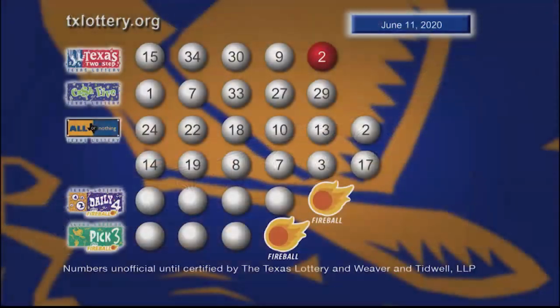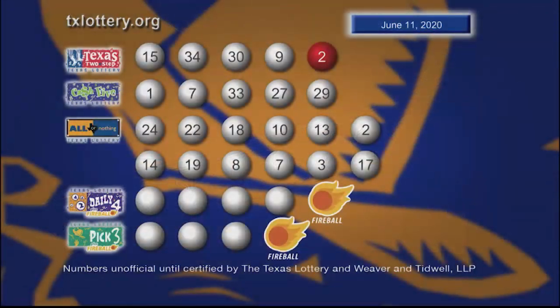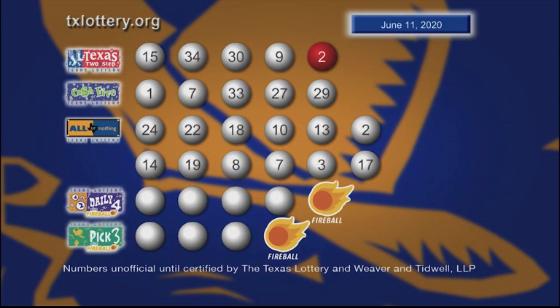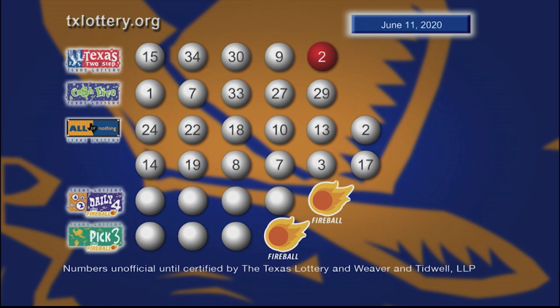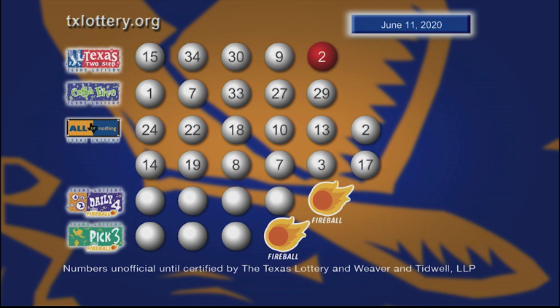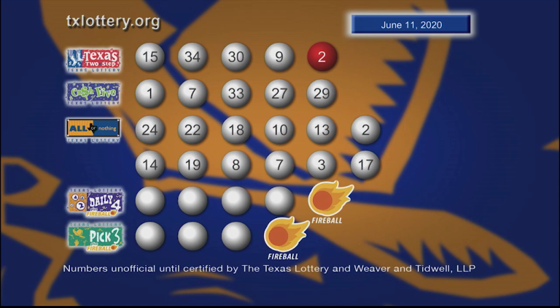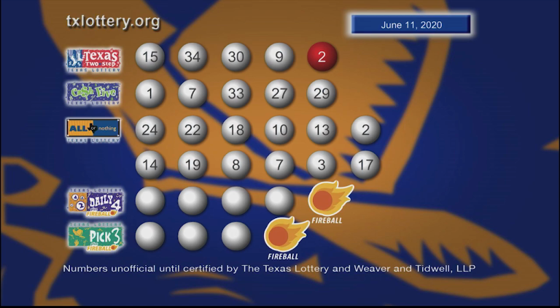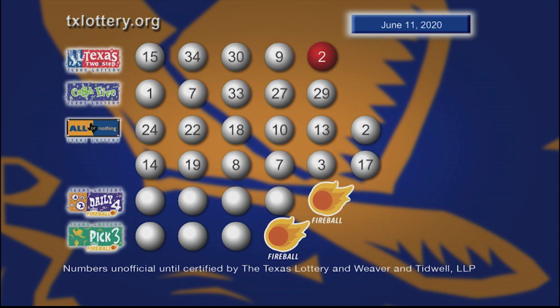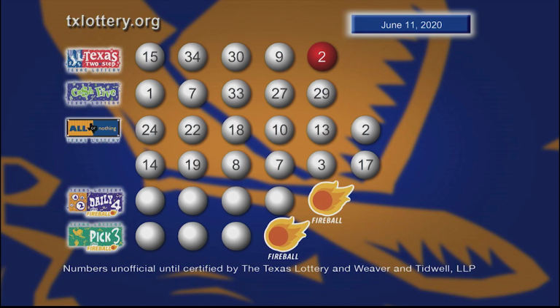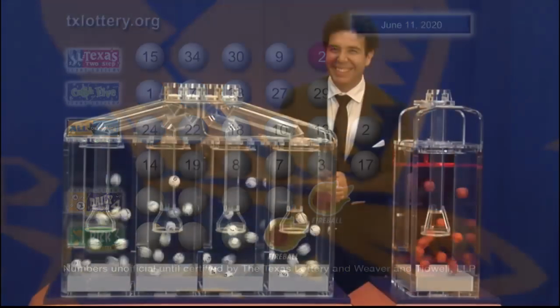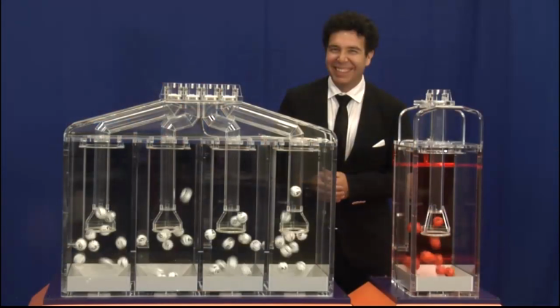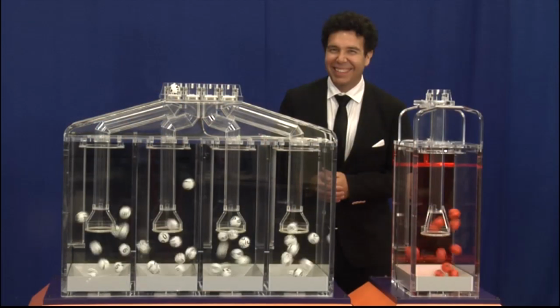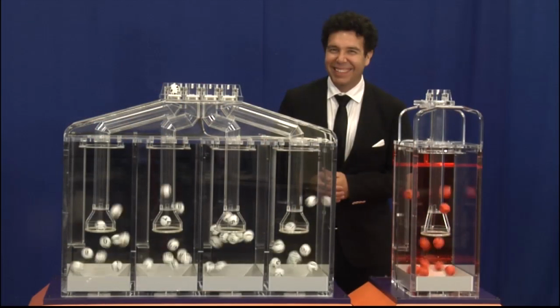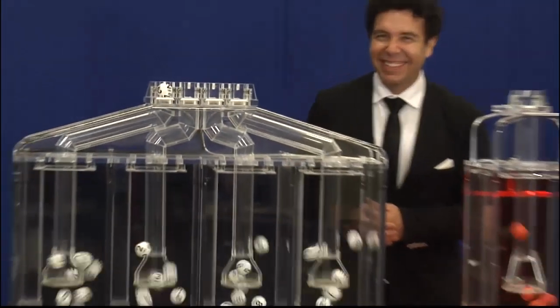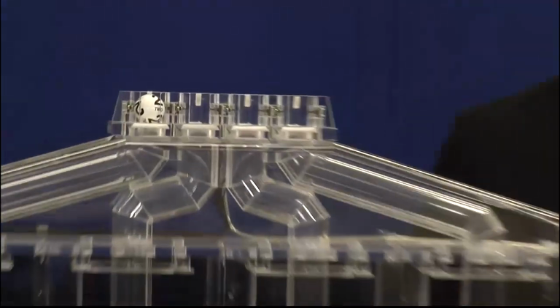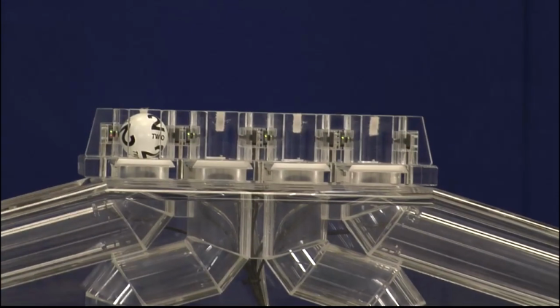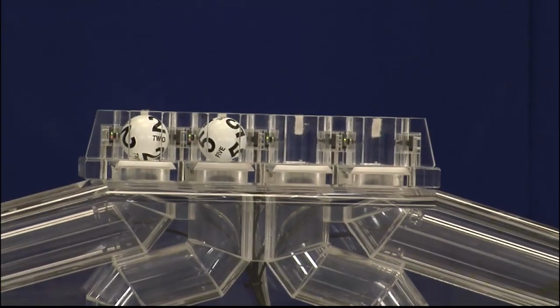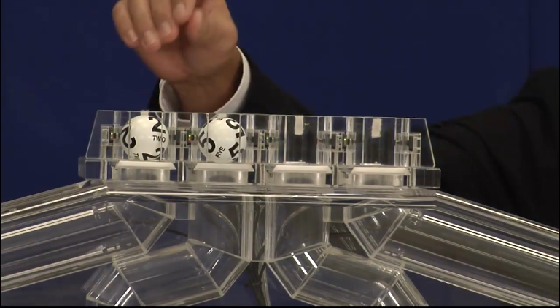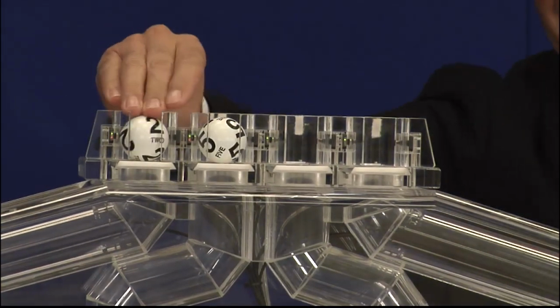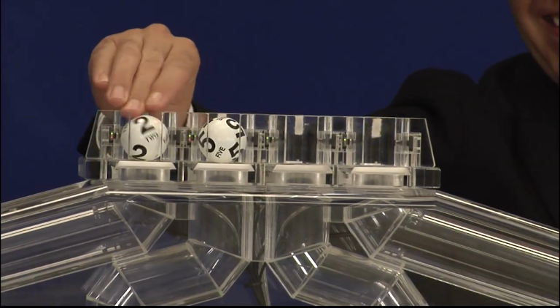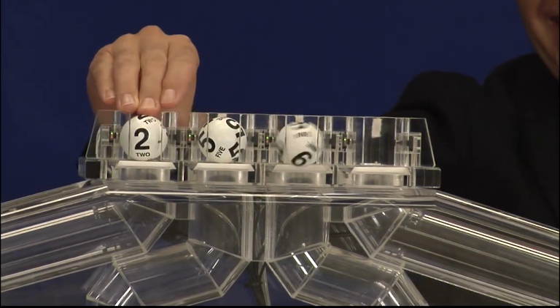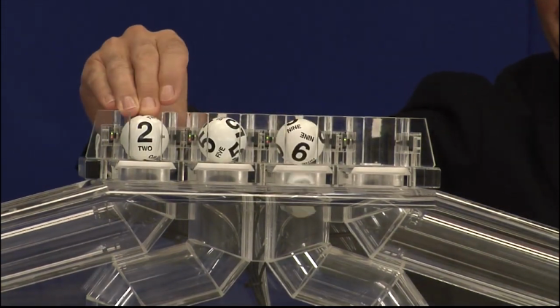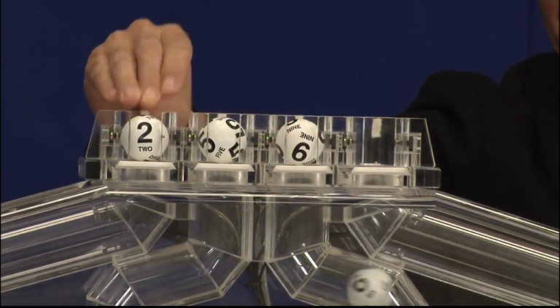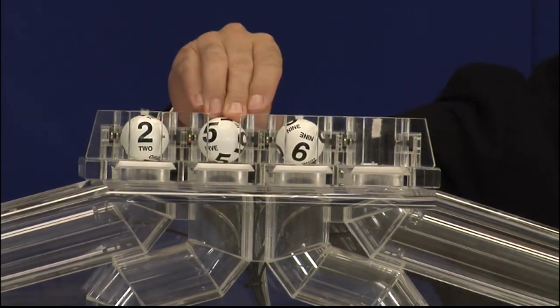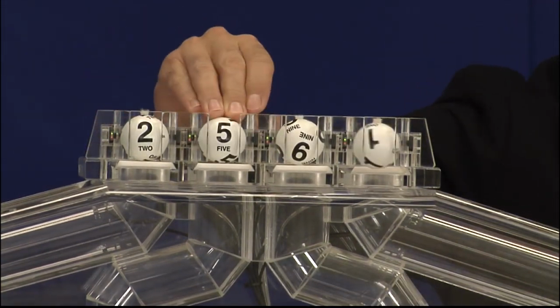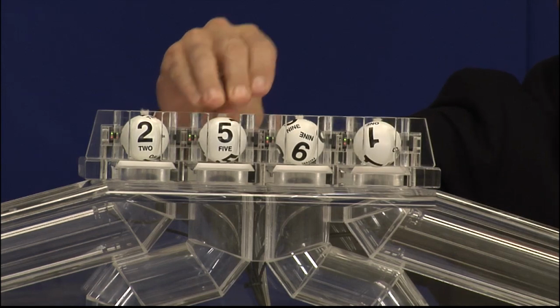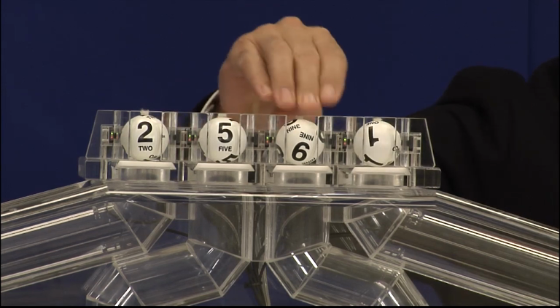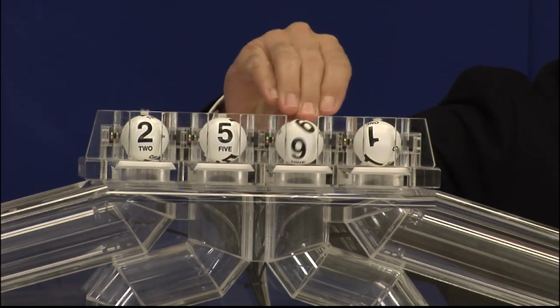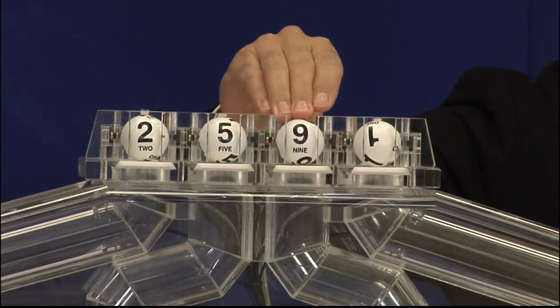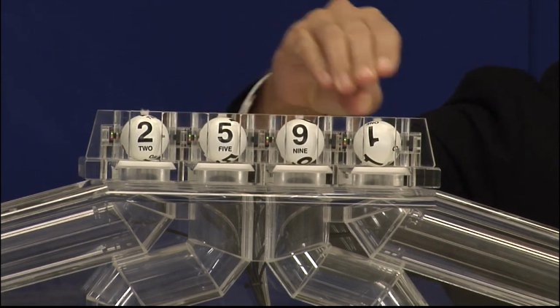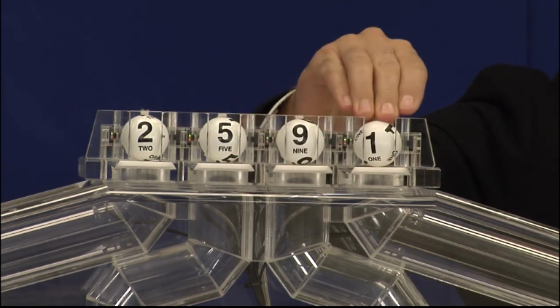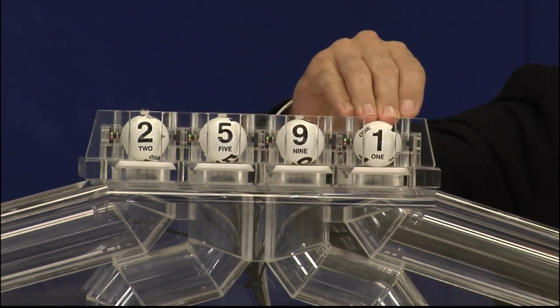Once again, here are those All or Nothing numbers. Now let's get ready to play Daily 4 with the newest feature, Fireball. The winning numbers are 2, 5, 9, and 1.